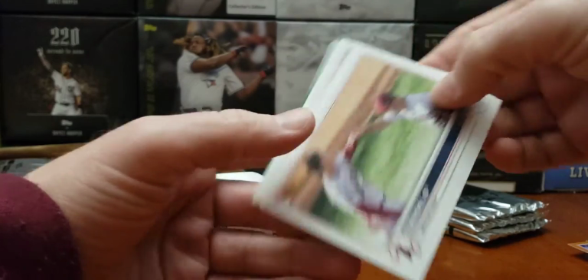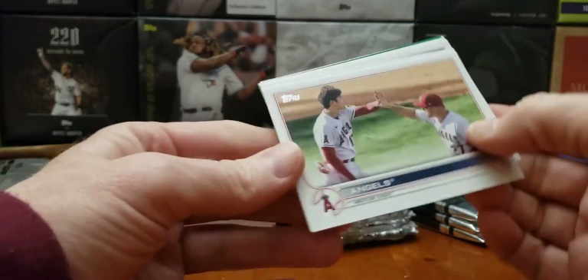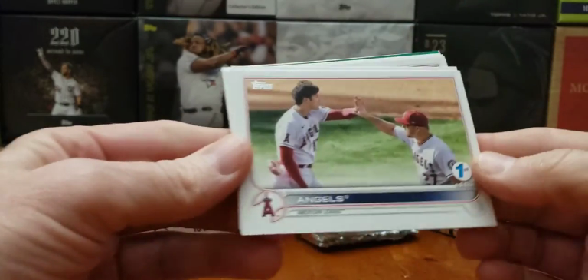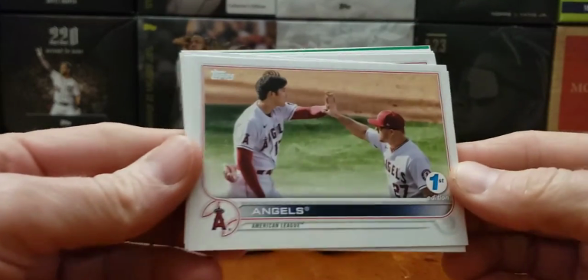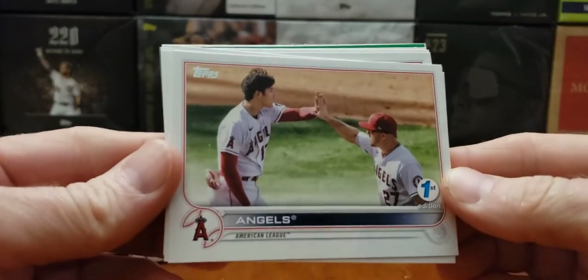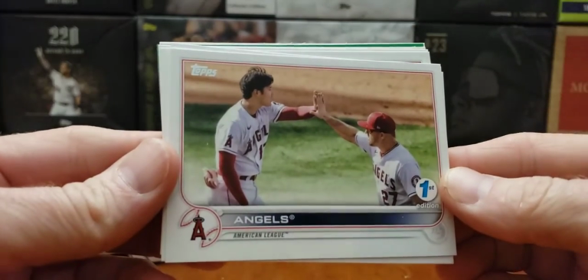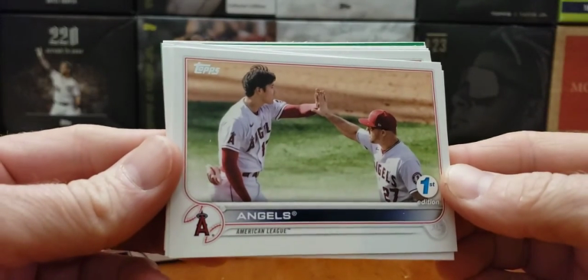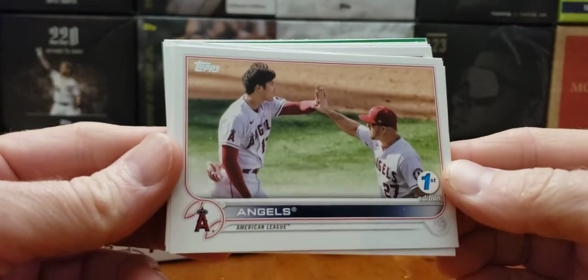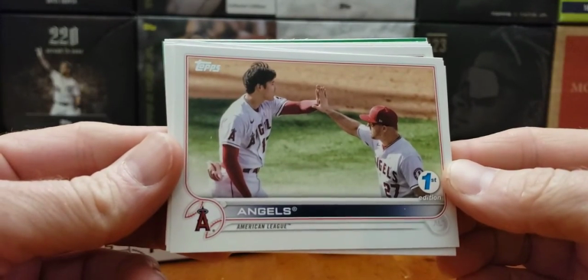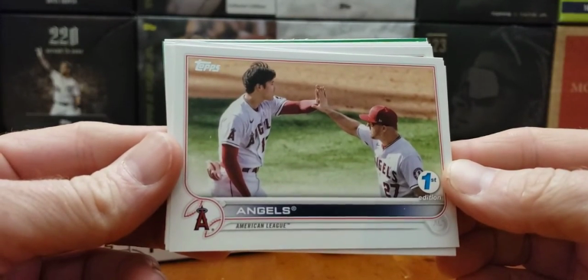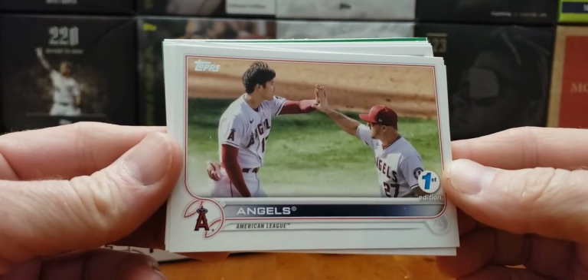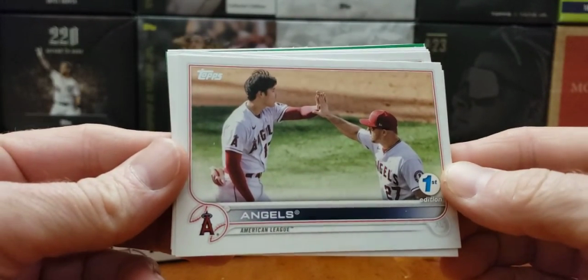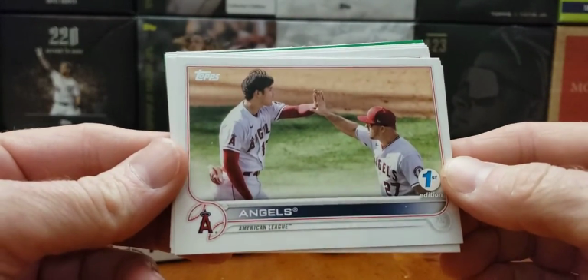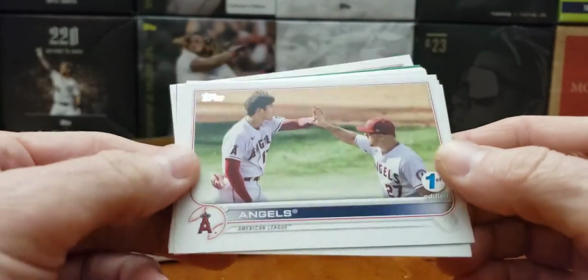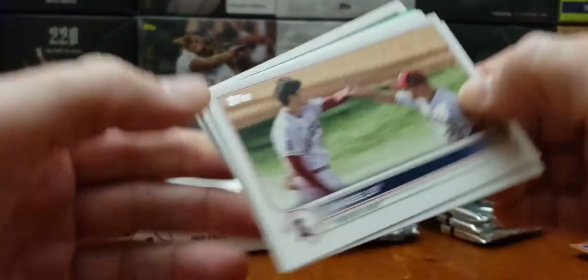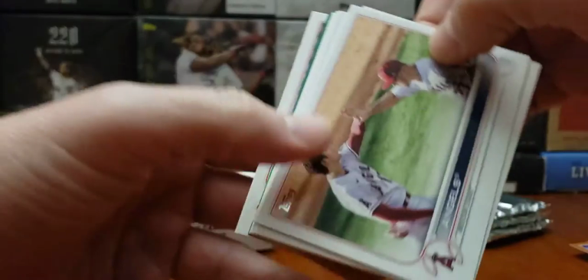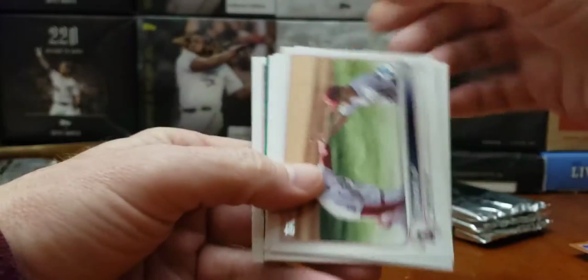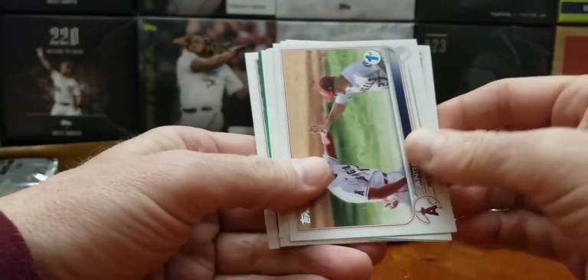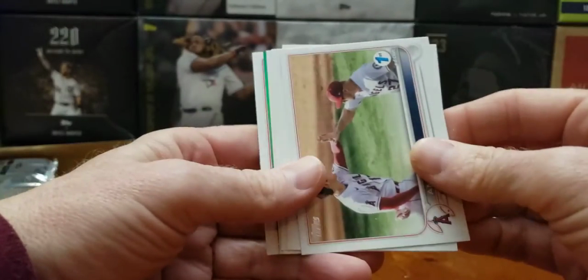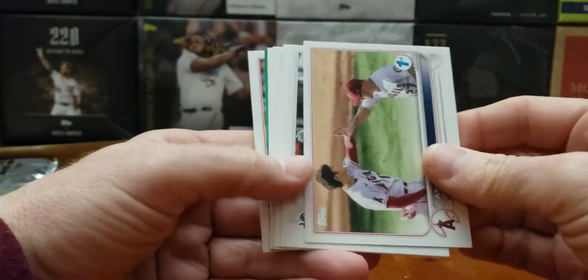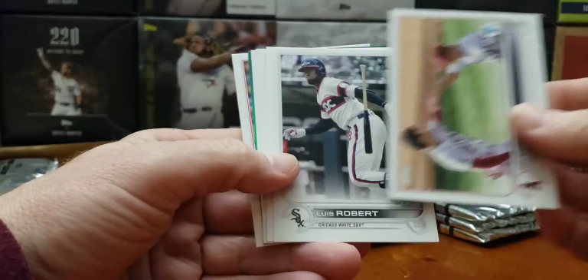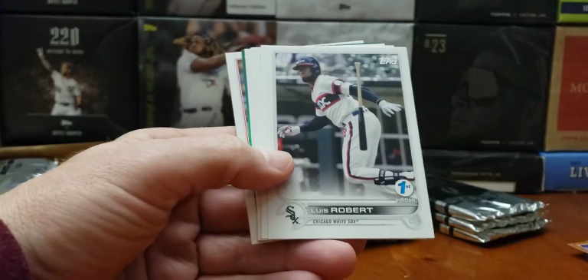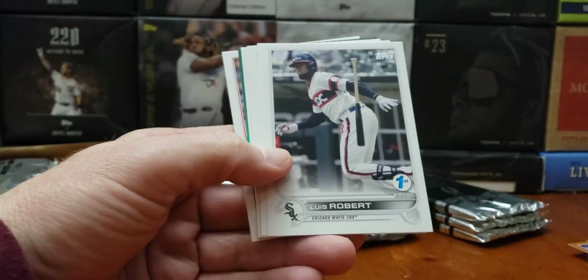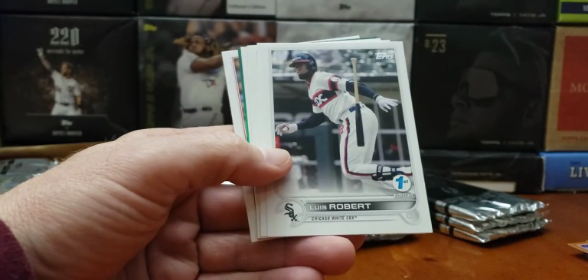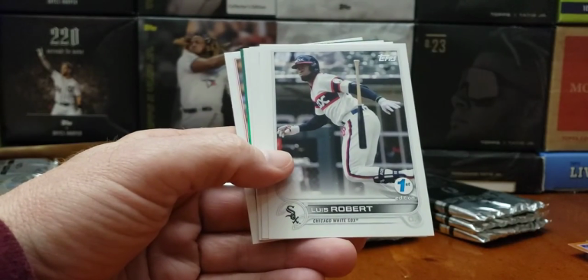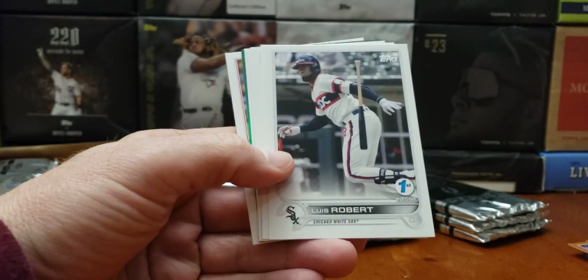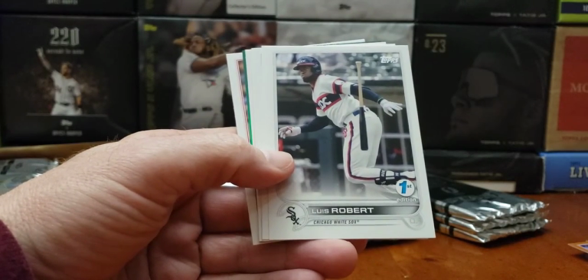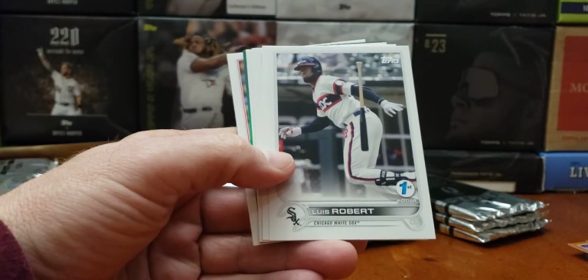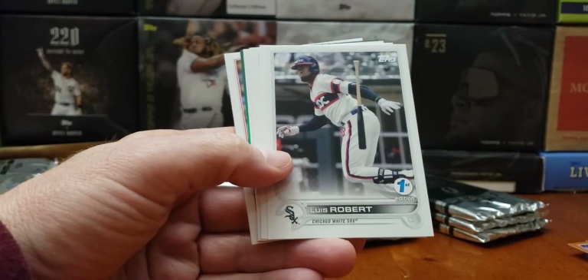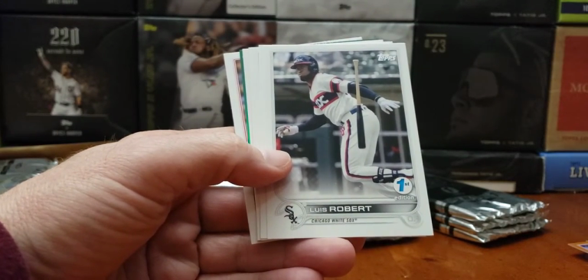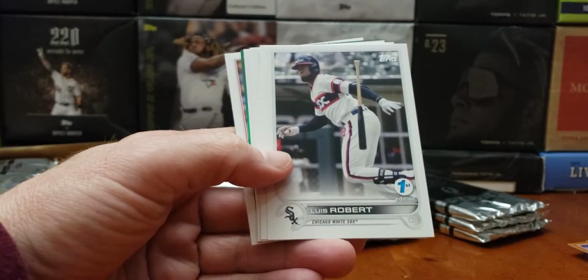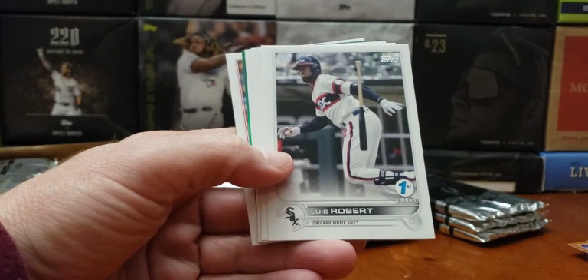Trout — no tiny. That's a beauty. Look at that card. Angels team card. All right, that's good. I needed that card. Louis Robert — nice card right there.